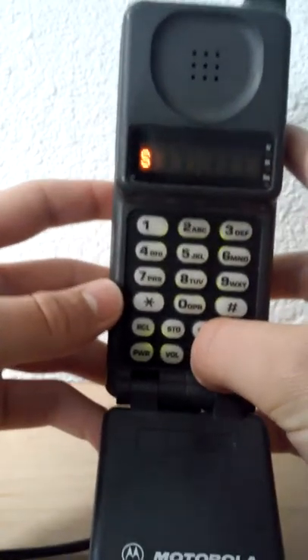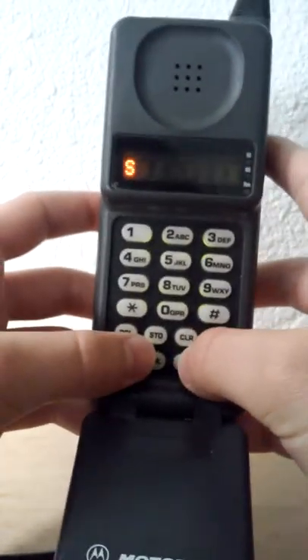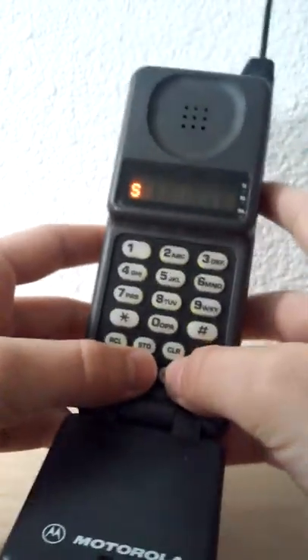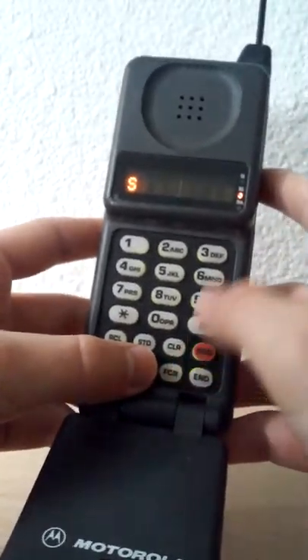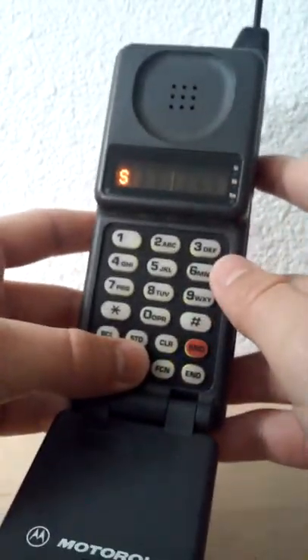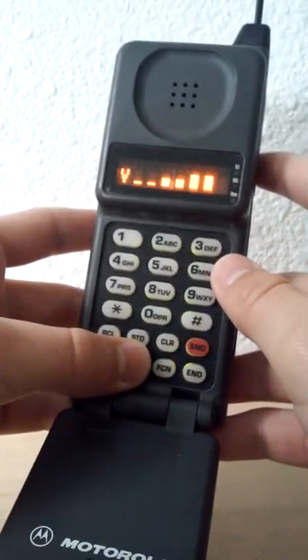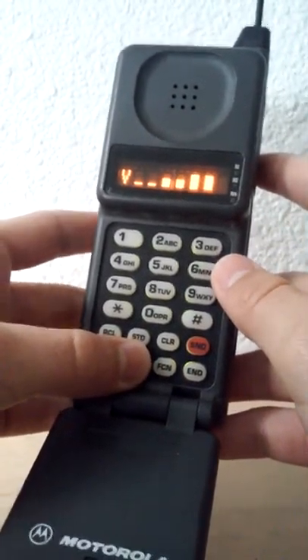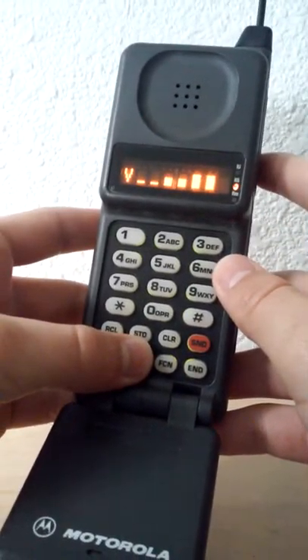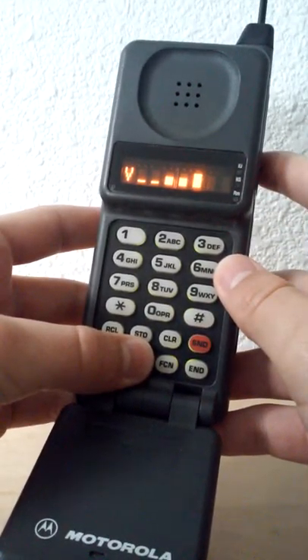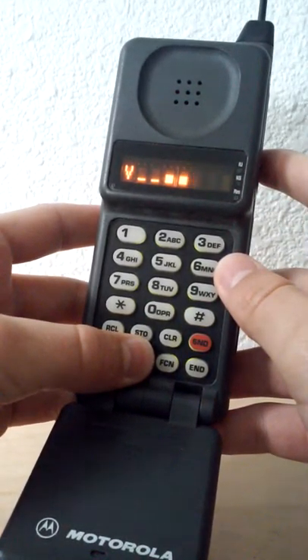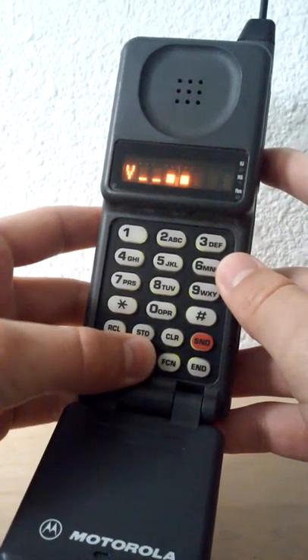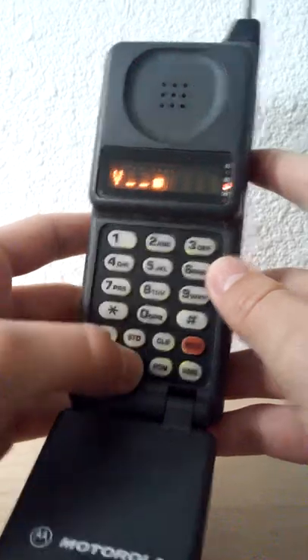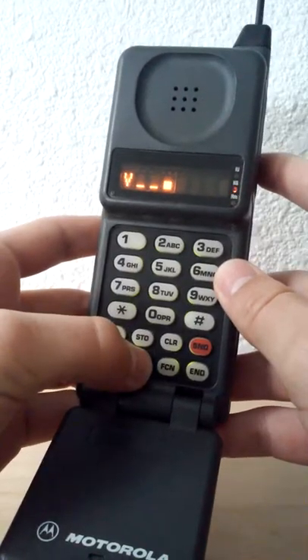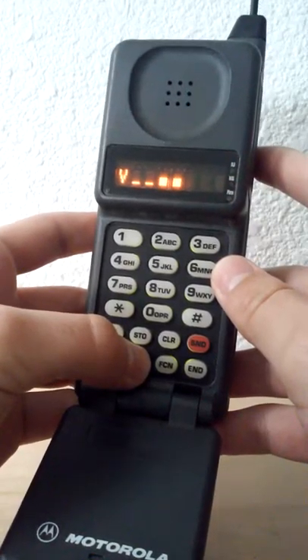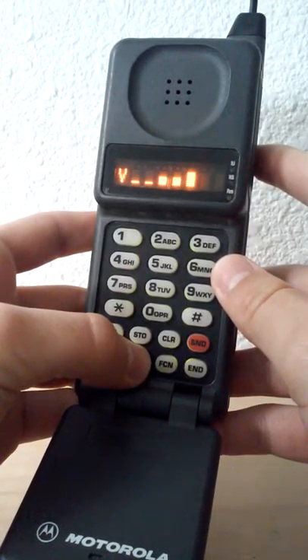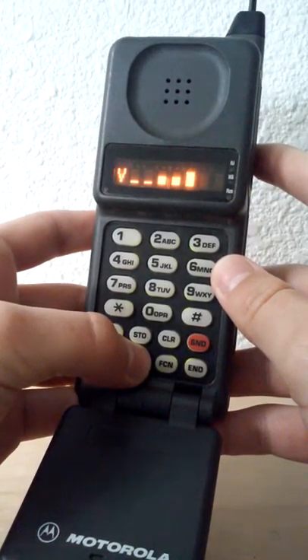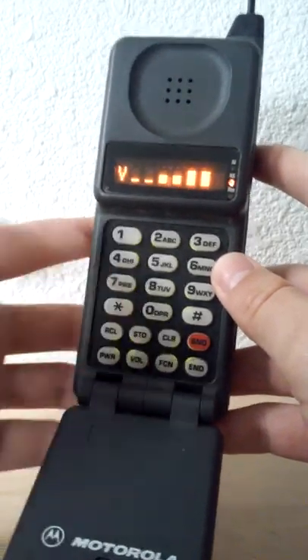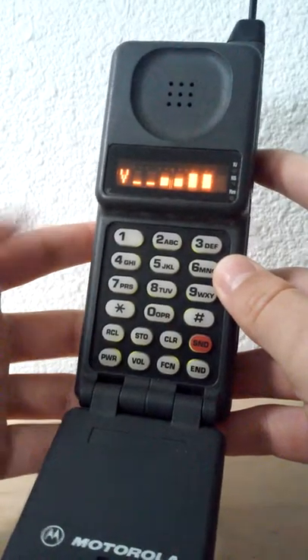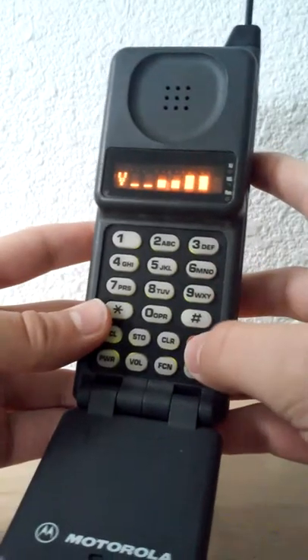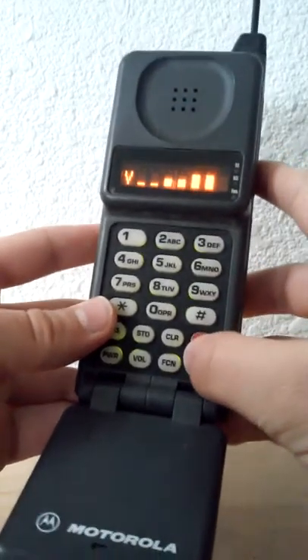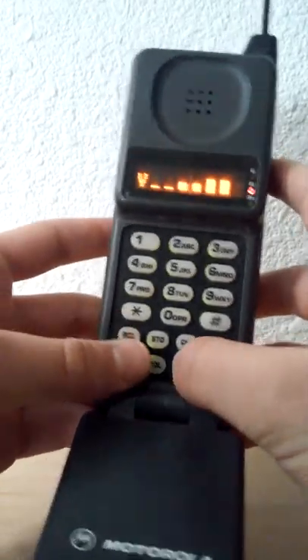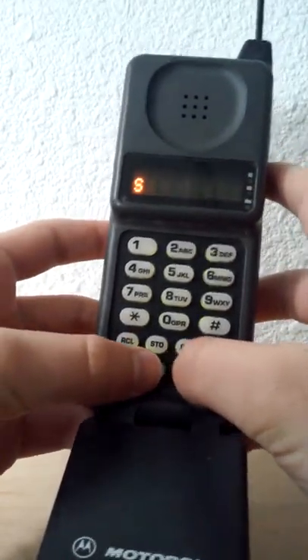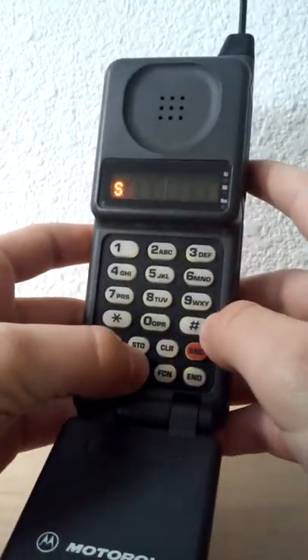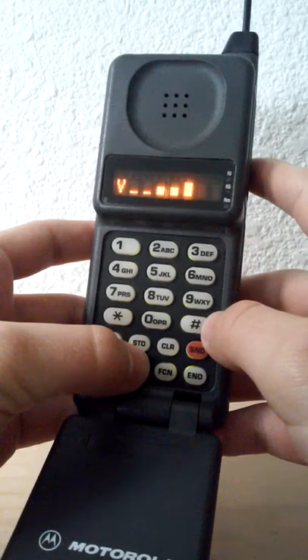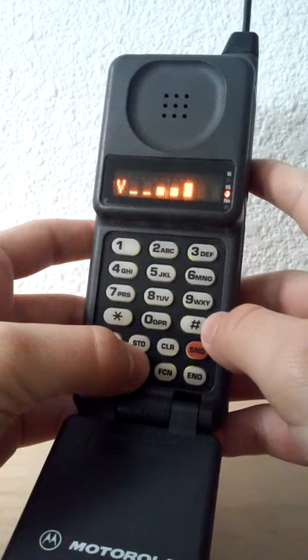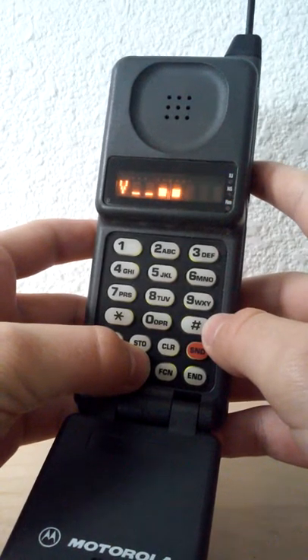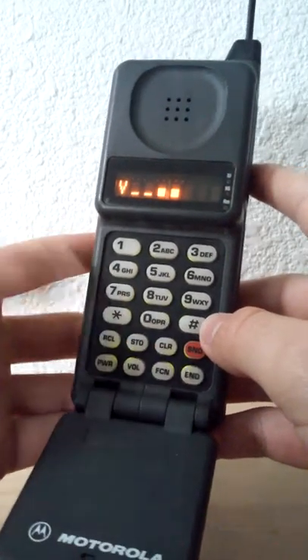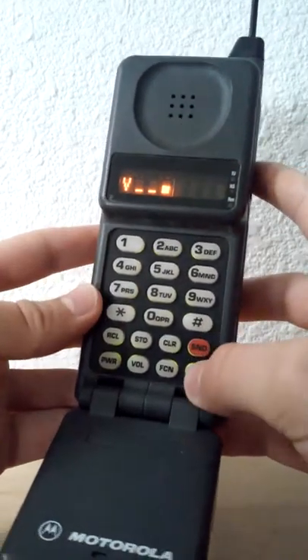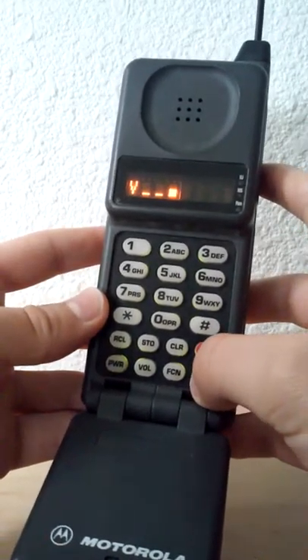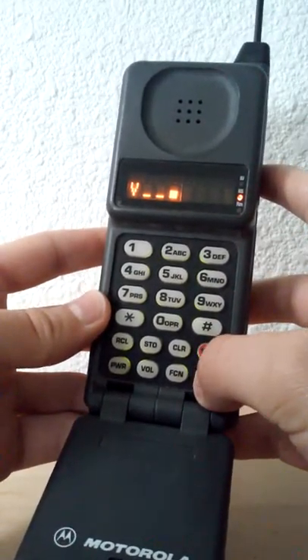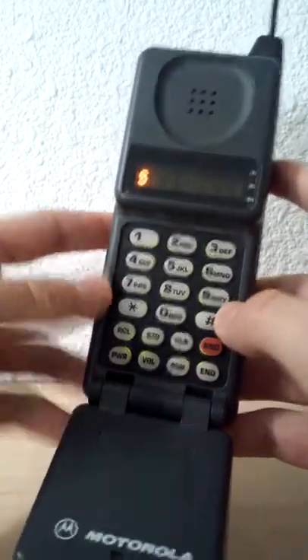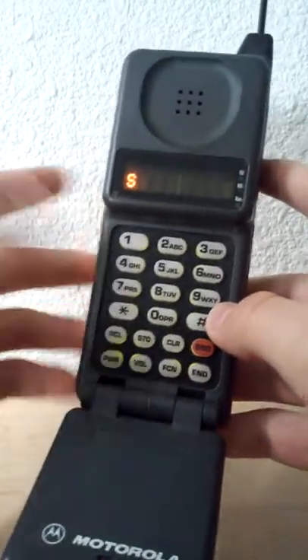To change the volume, press and hold the volume button, then release it, press and hold it down, and that changes the volume — same as the other one. If you want to change the volume of the ringer, you do the same thing.